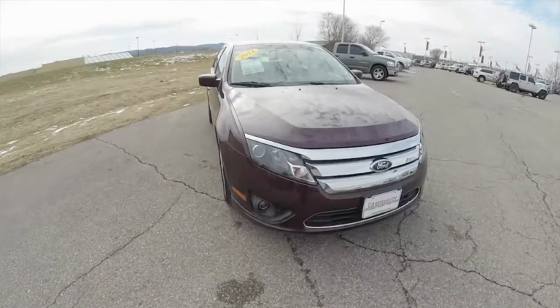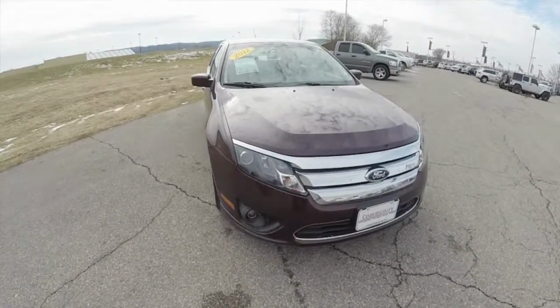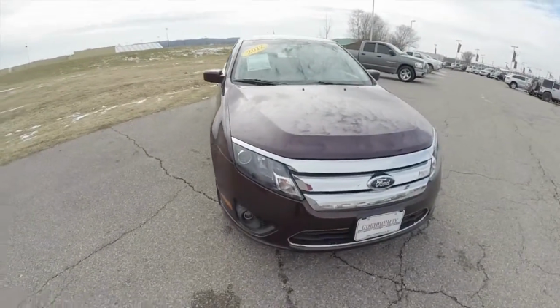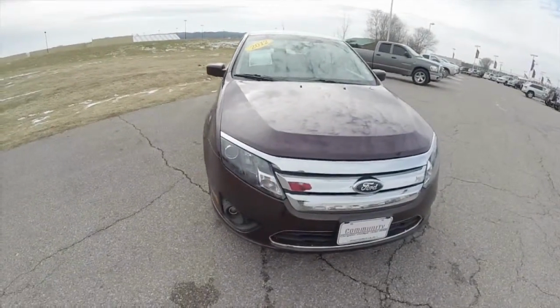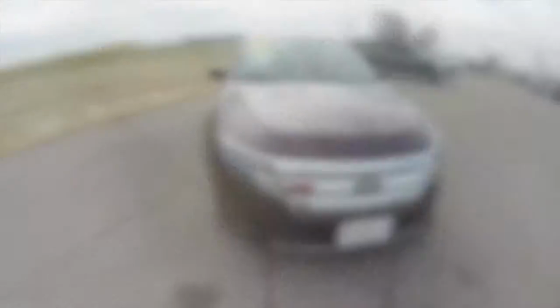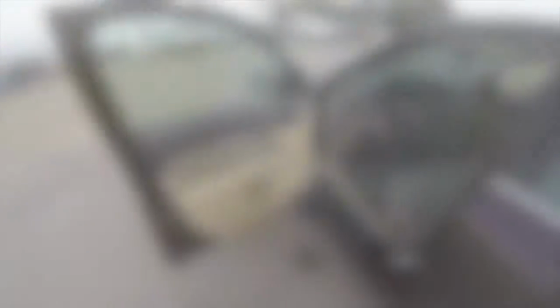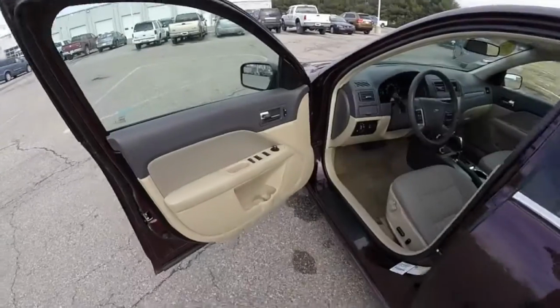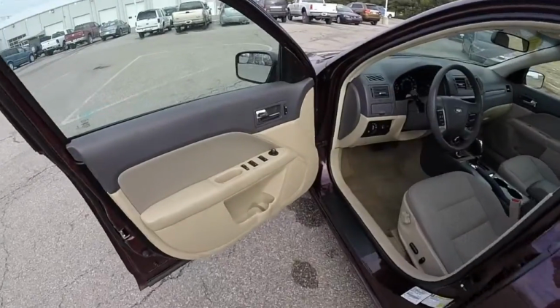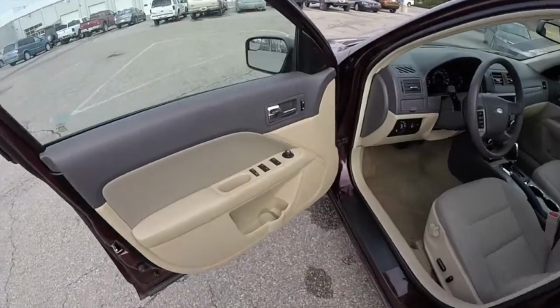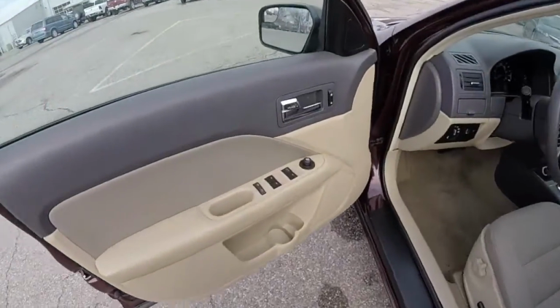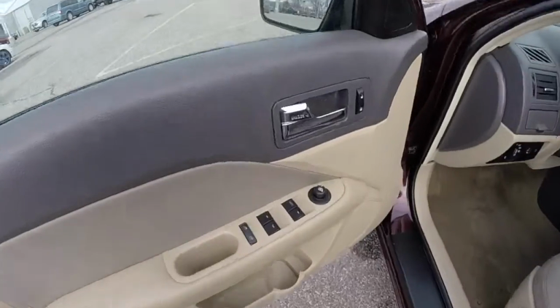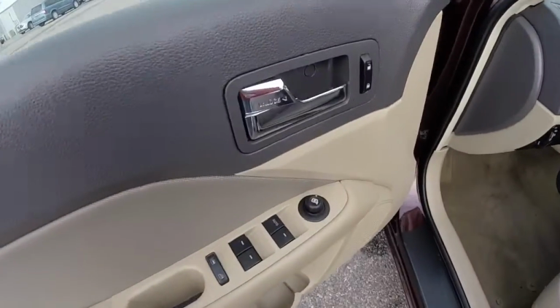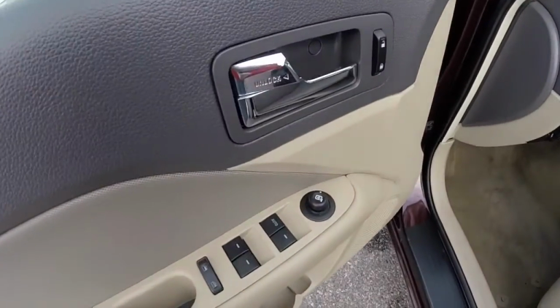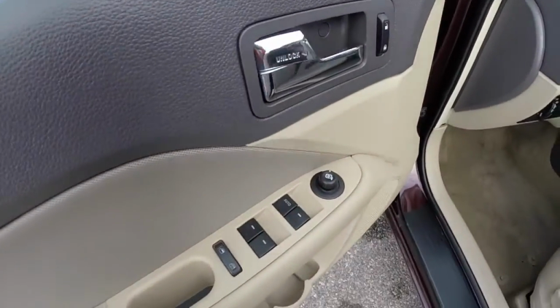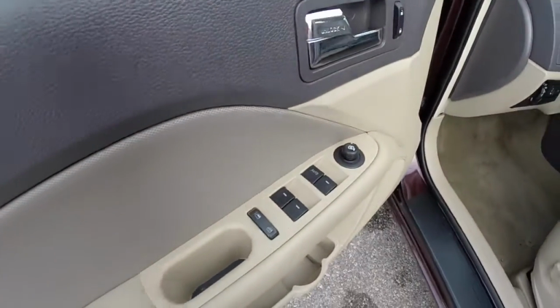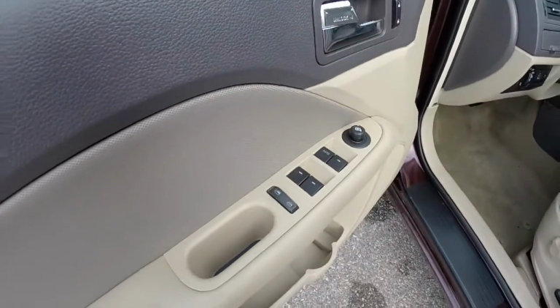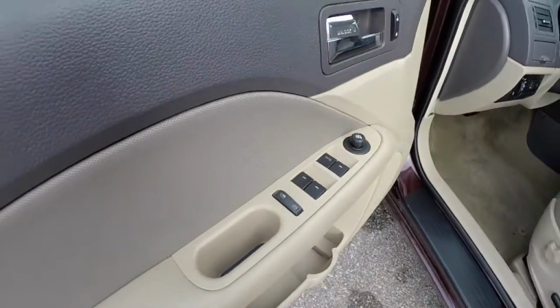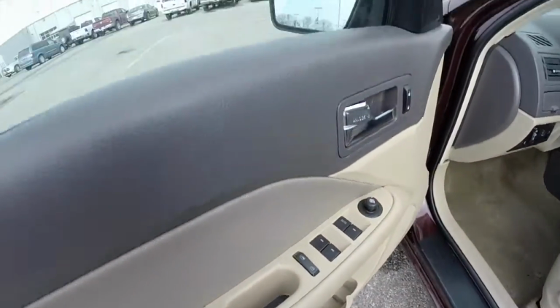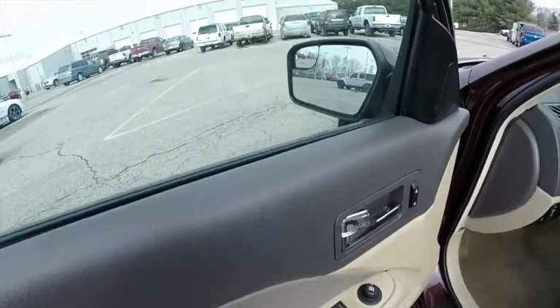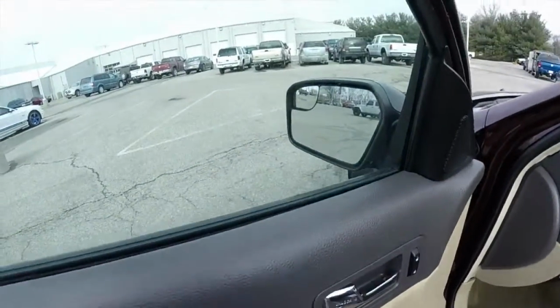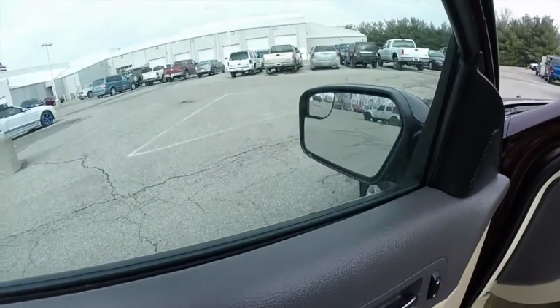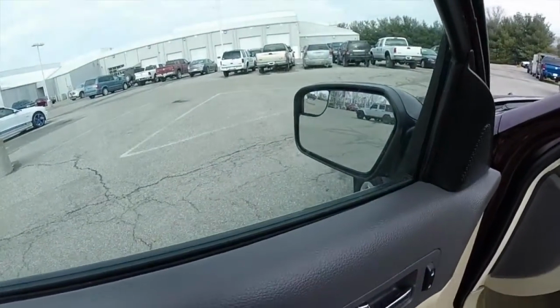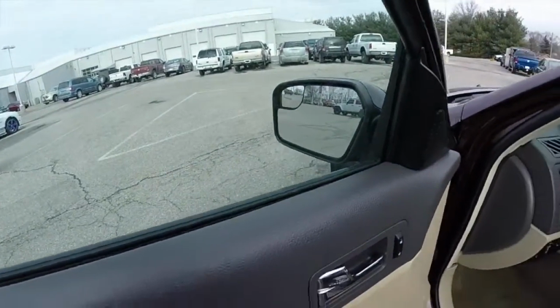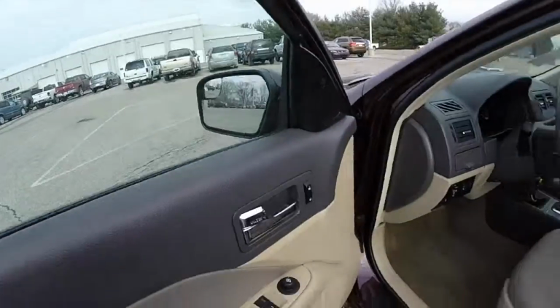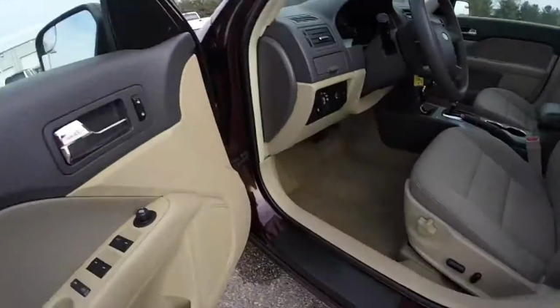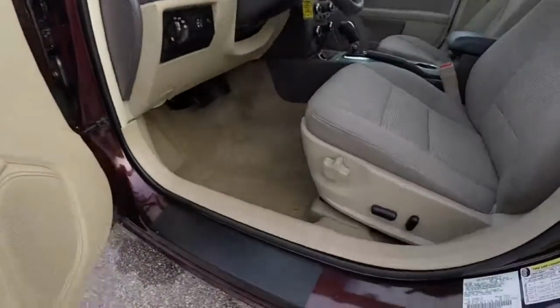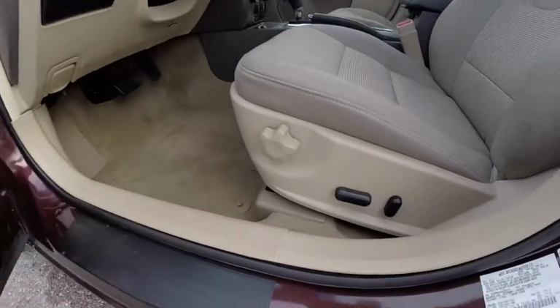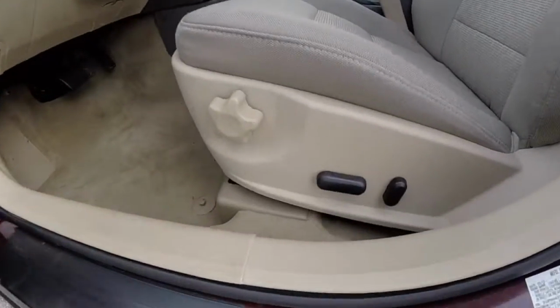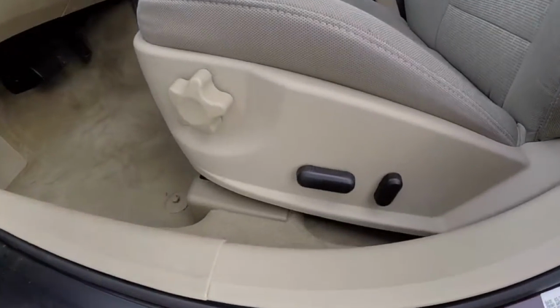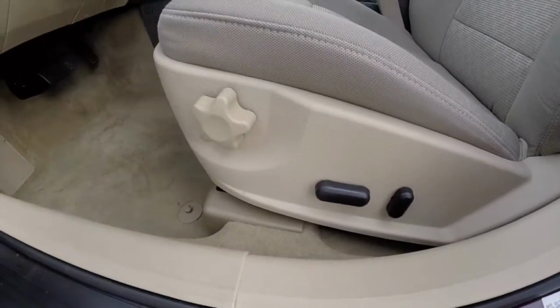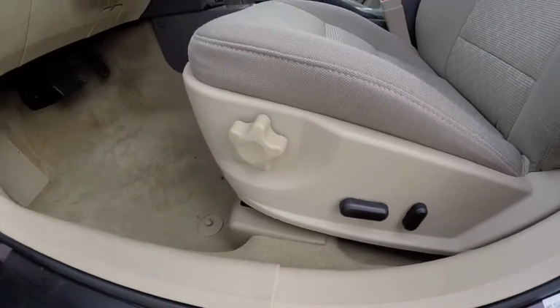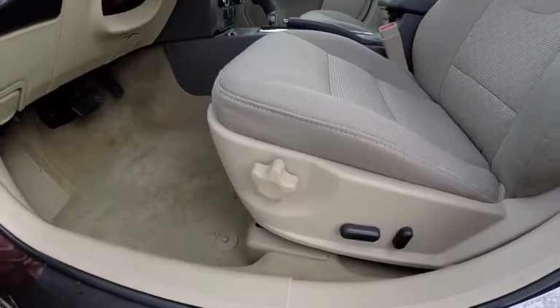Let's go ahead and take a look at the interior. Inside we have power mirrors, power windows, and power door locks. The mirrors also have integrated blind spot mirrors. There's an 8-way power driver's seat with adjustable lumbar support.